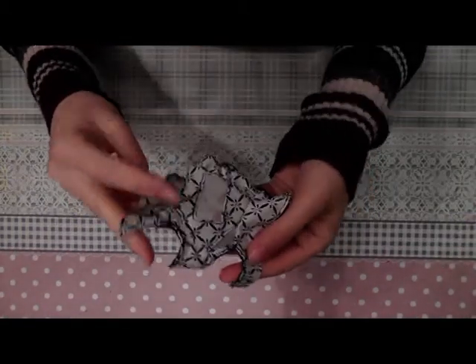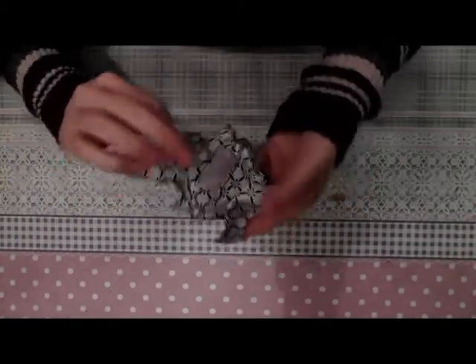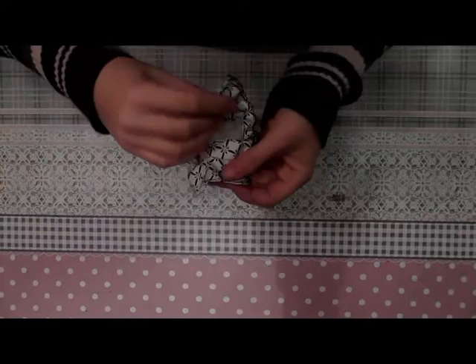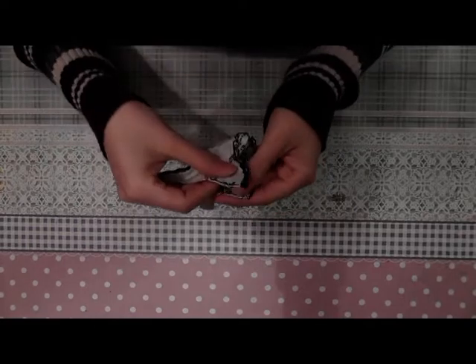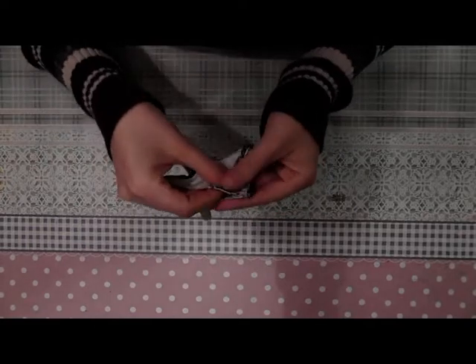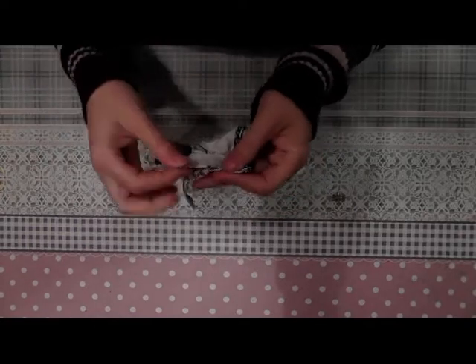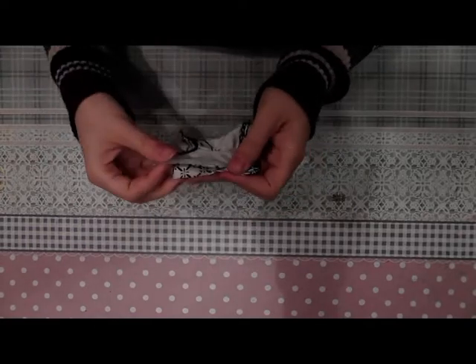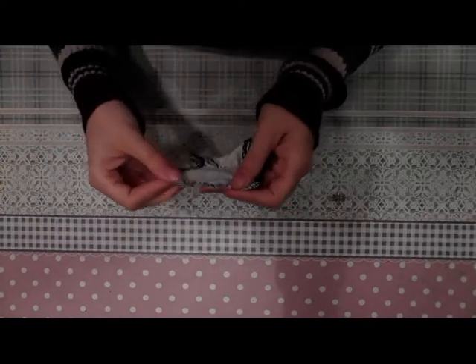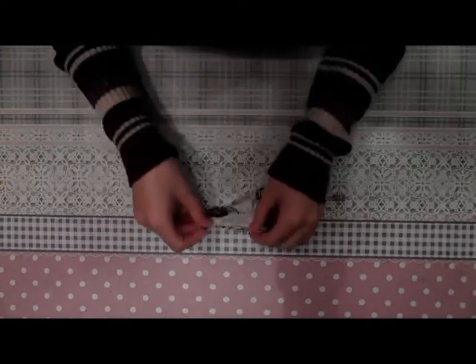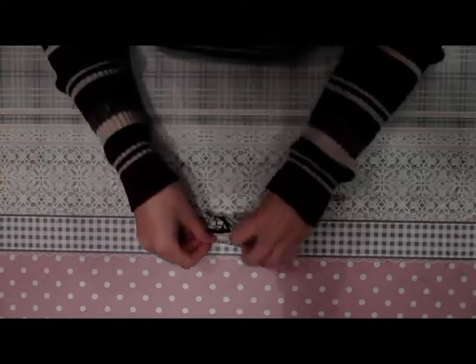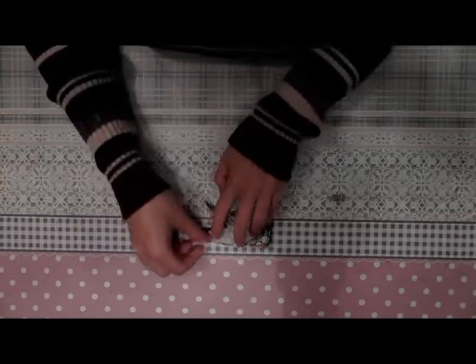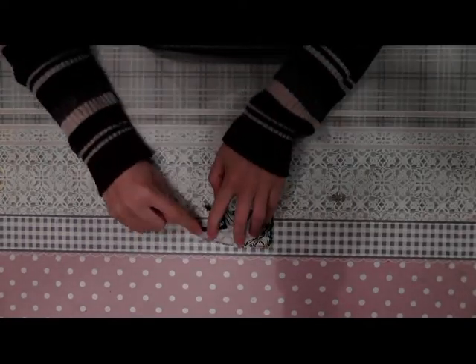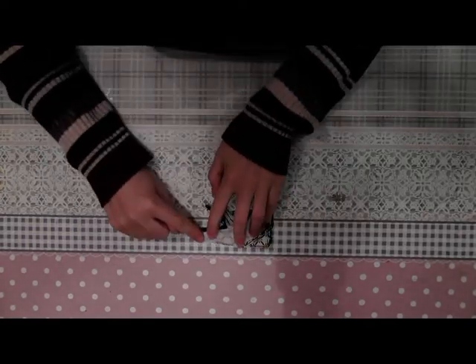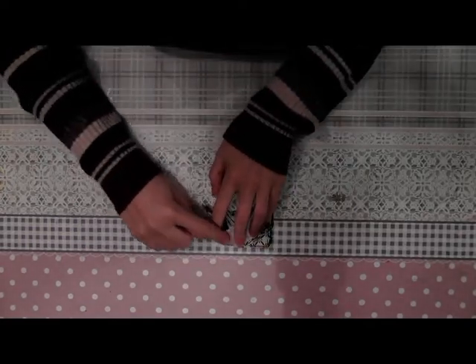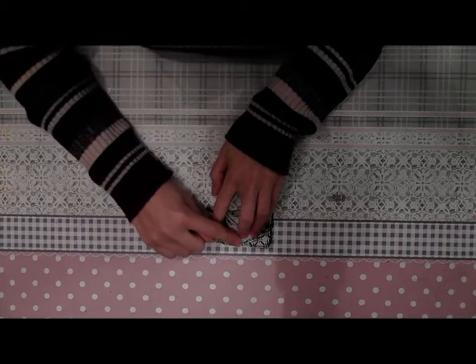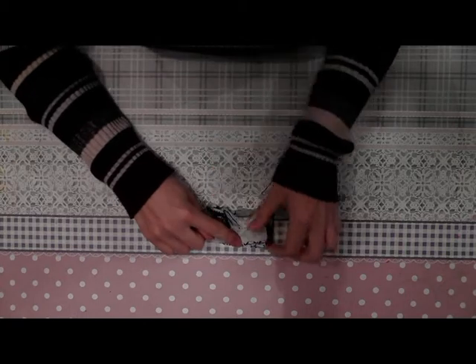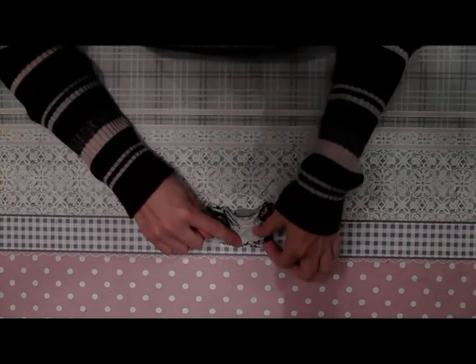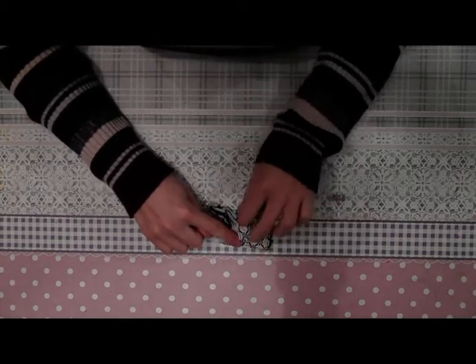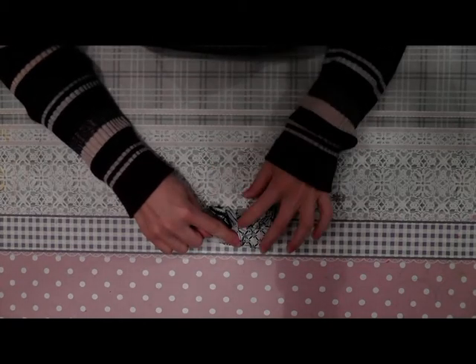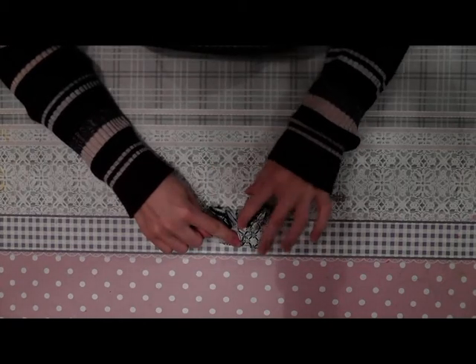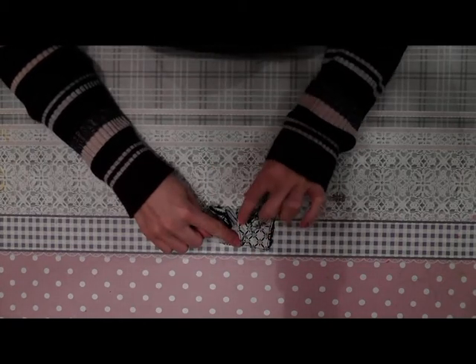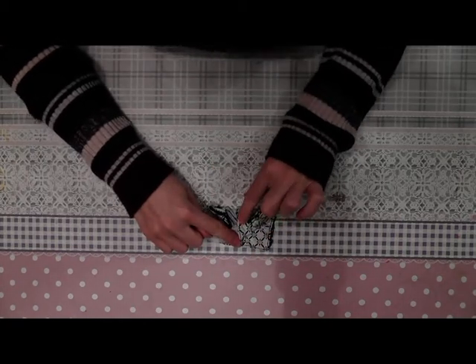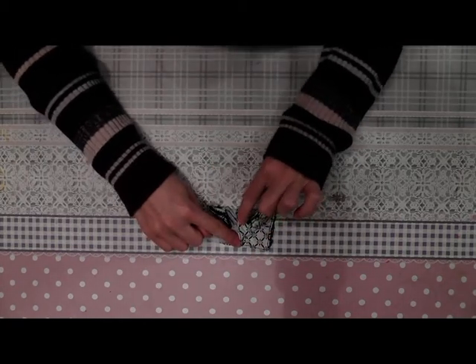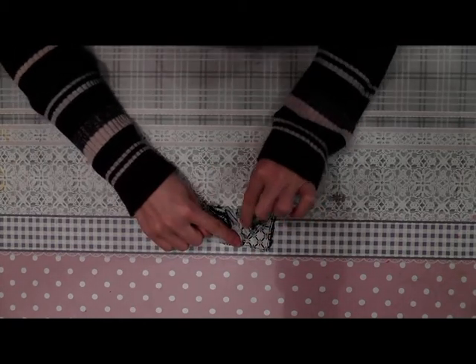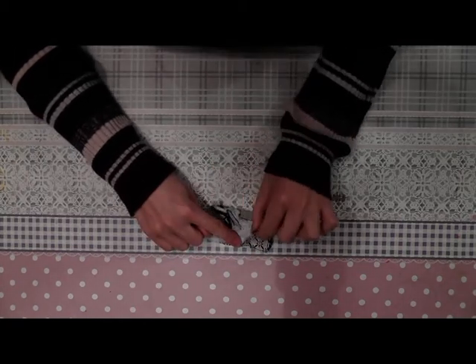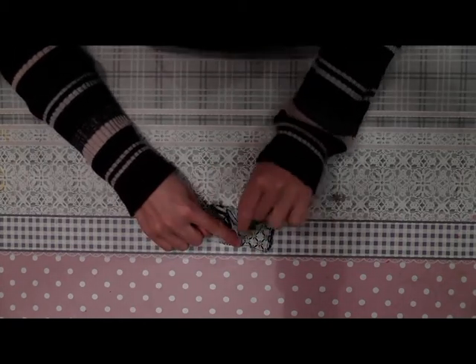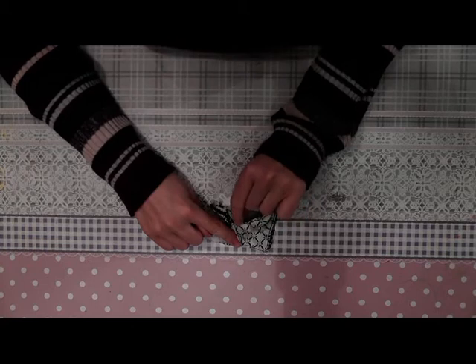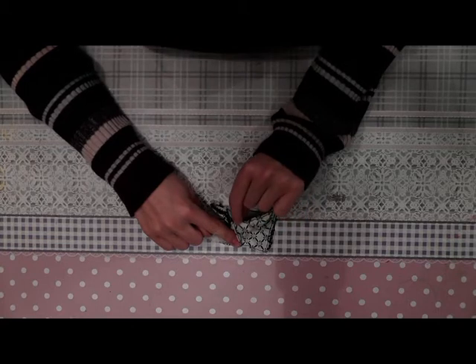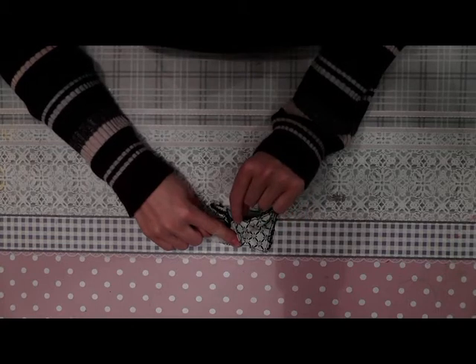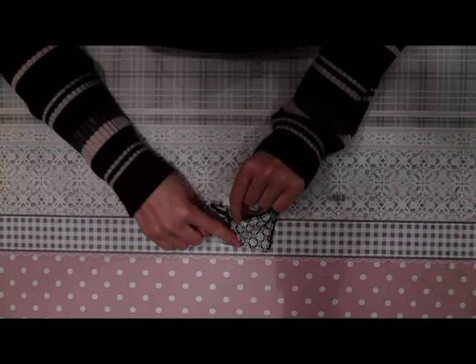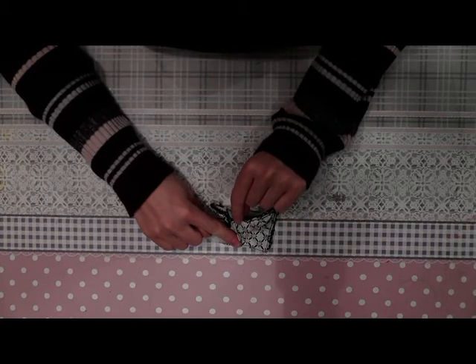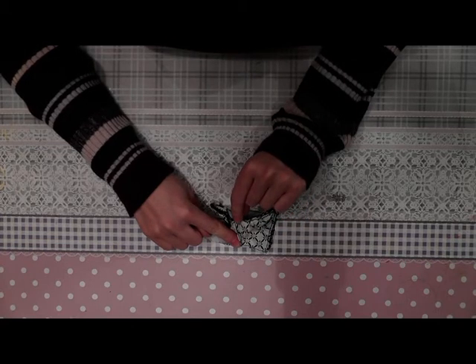Now we can sew the back parts together. Sew together from here till here. This part stays open, otherwise the bodysuit won't fit over the hips of the doll.